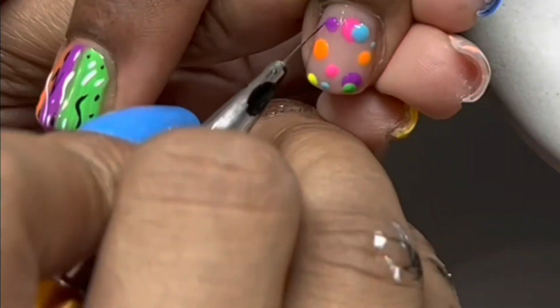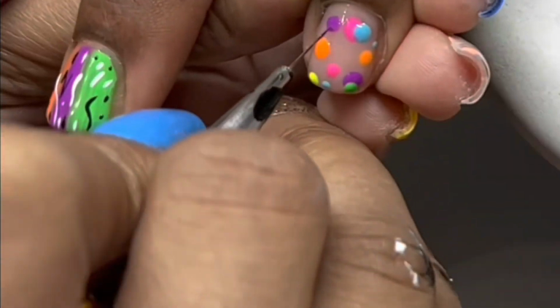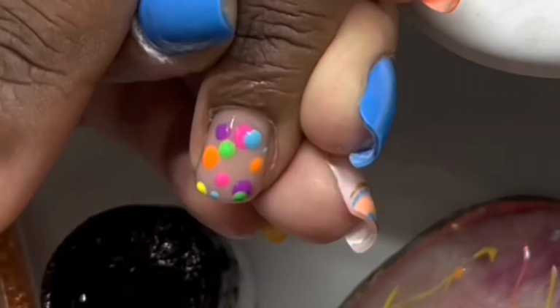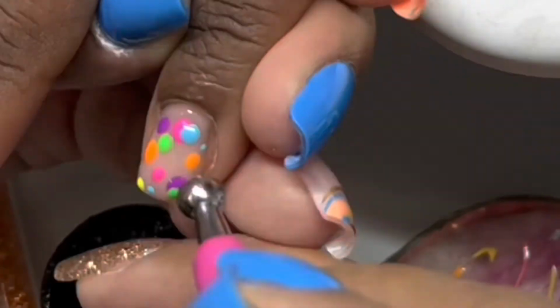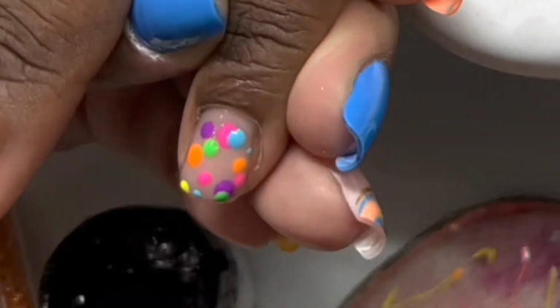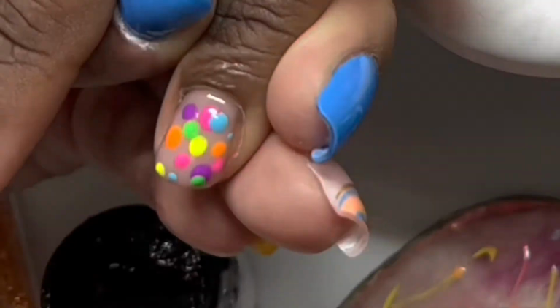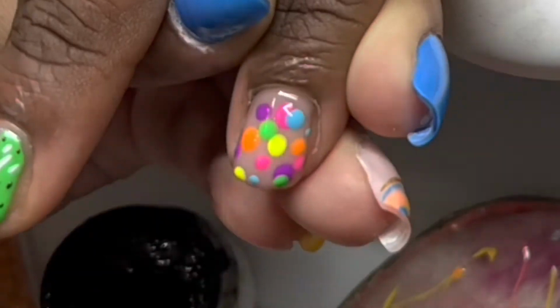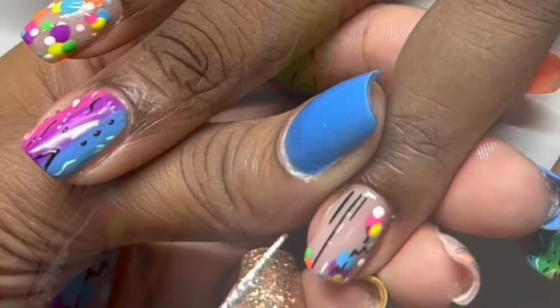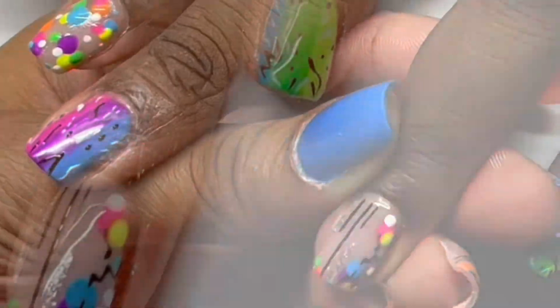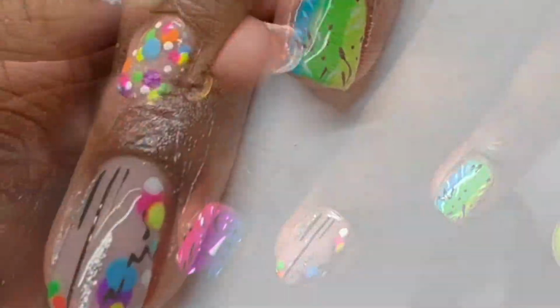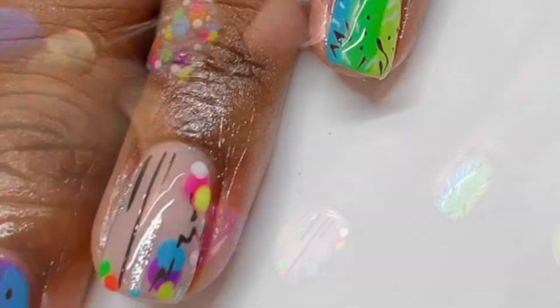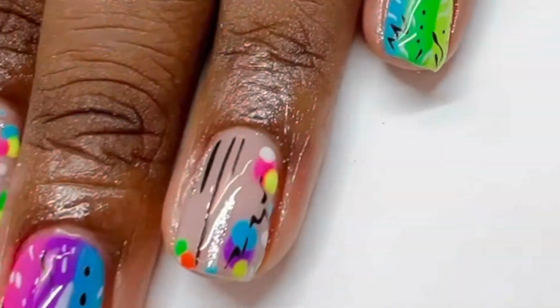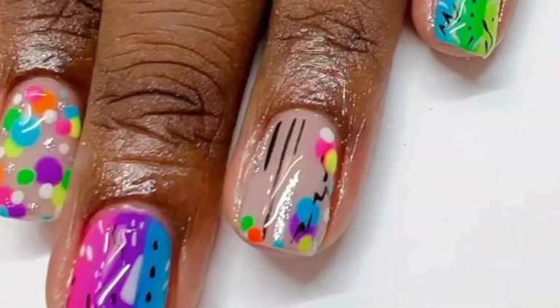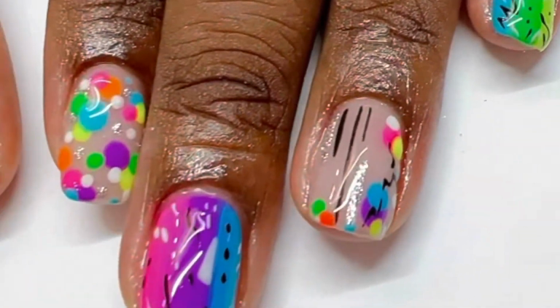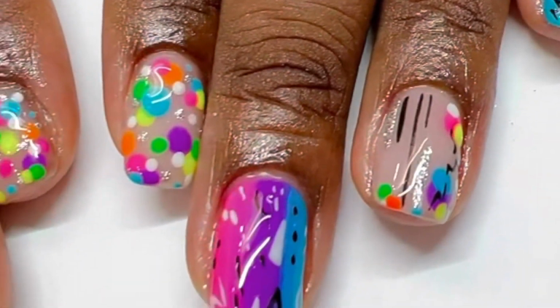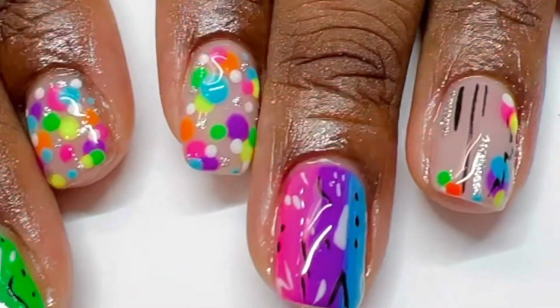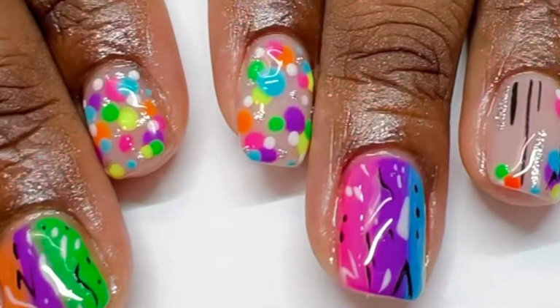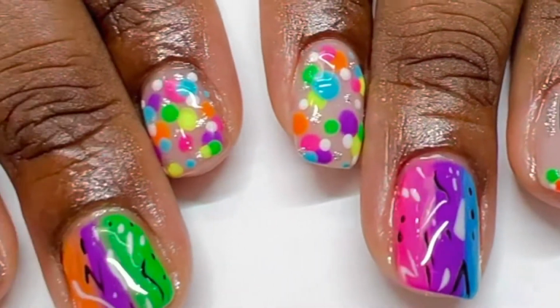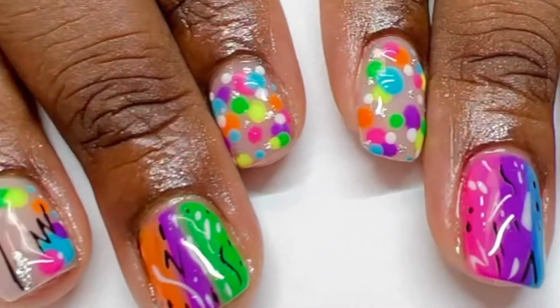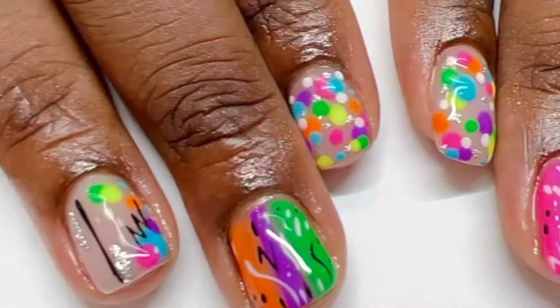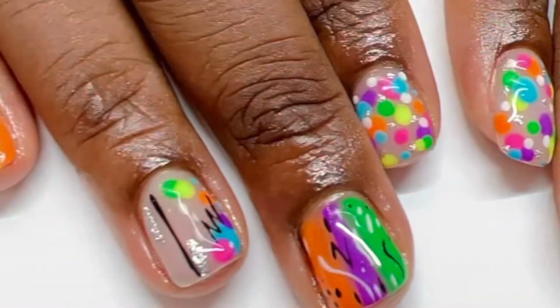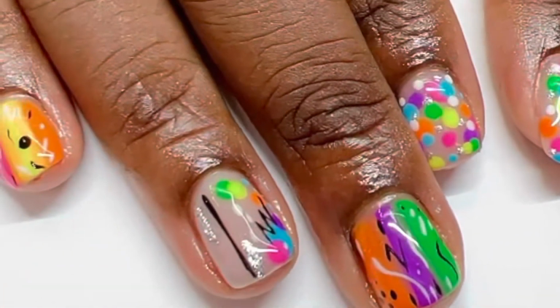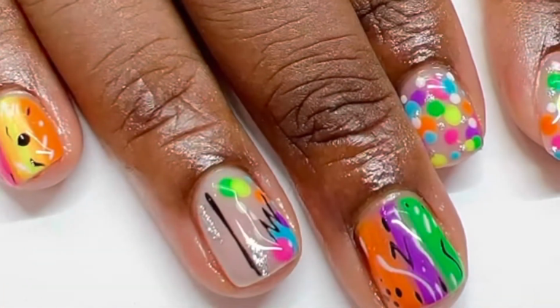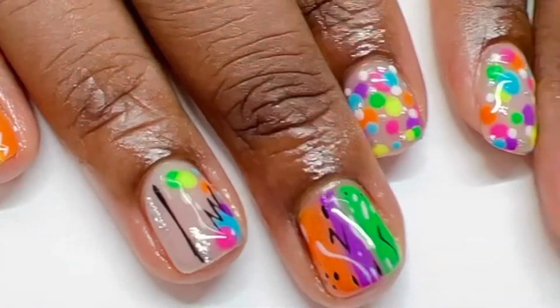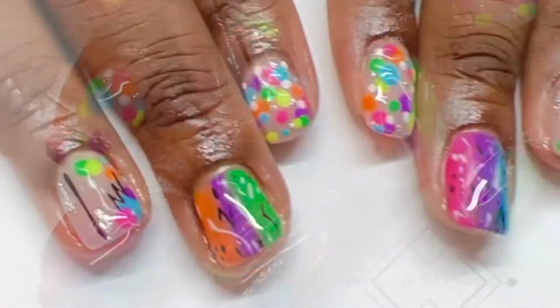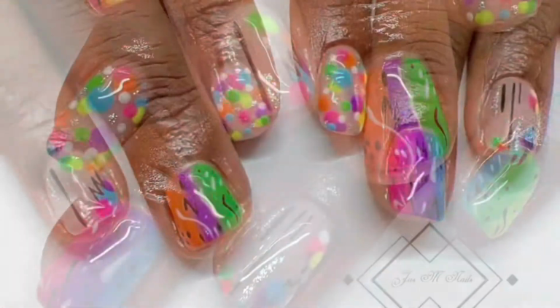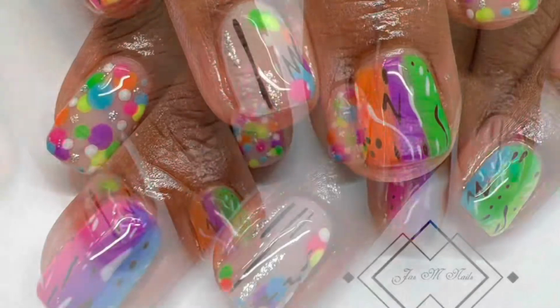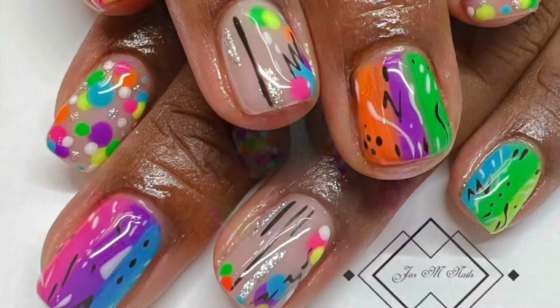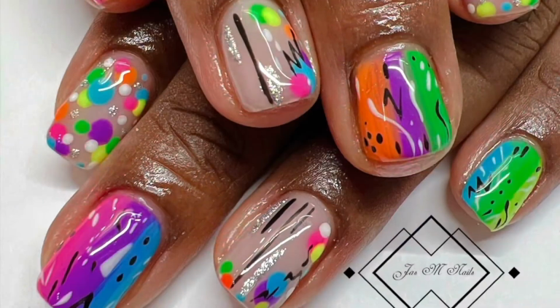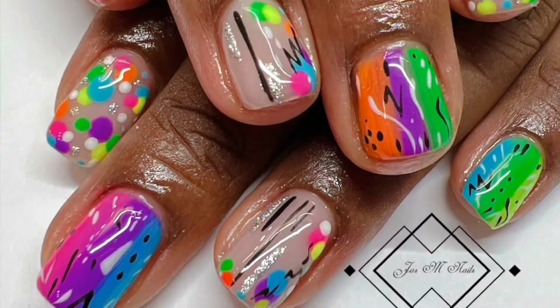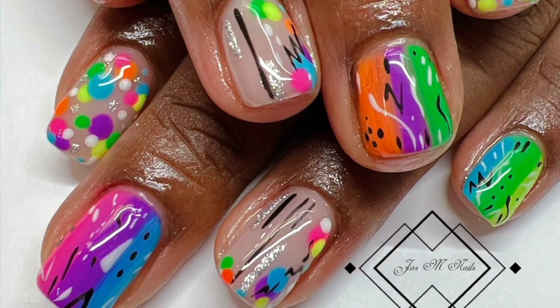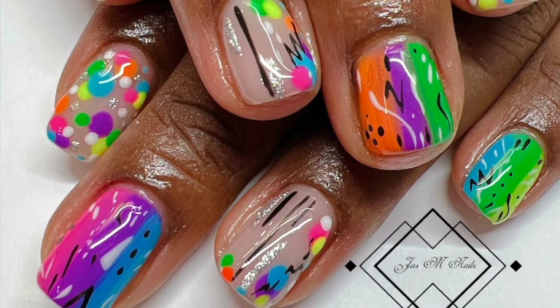I had so much fun doing this set. Here's the finished product. Thank you for watching — don't forget to comment, like, and subscribe.